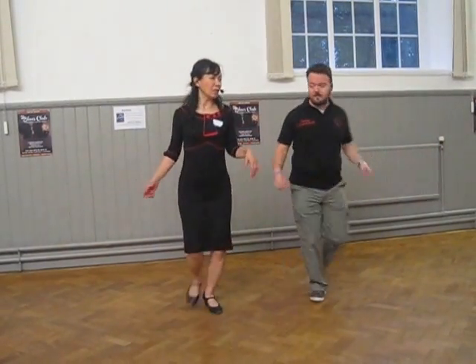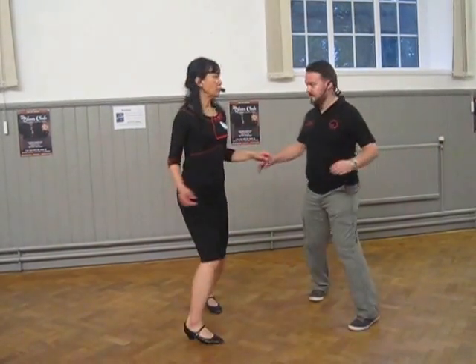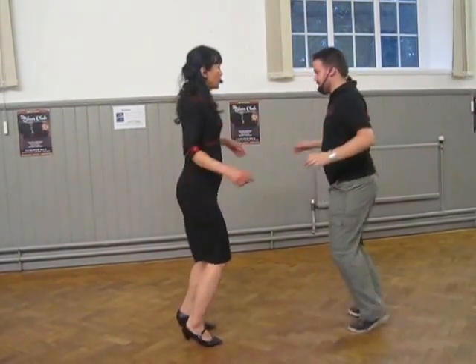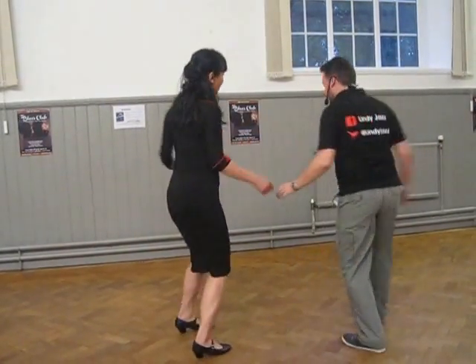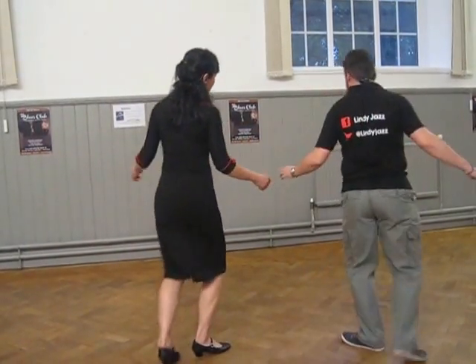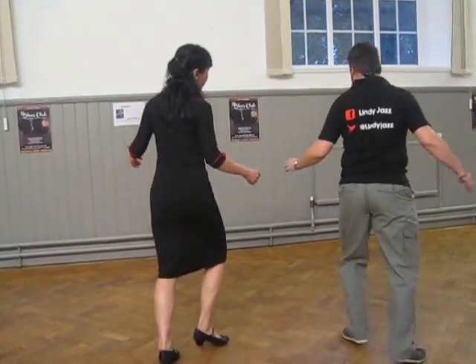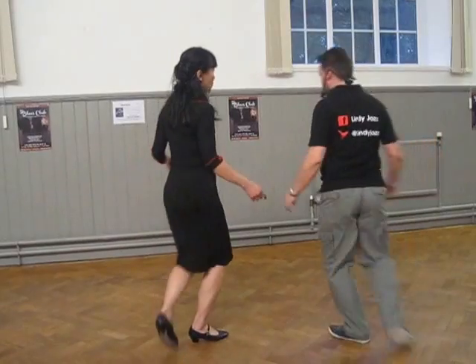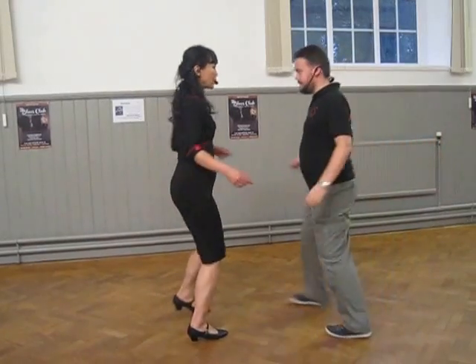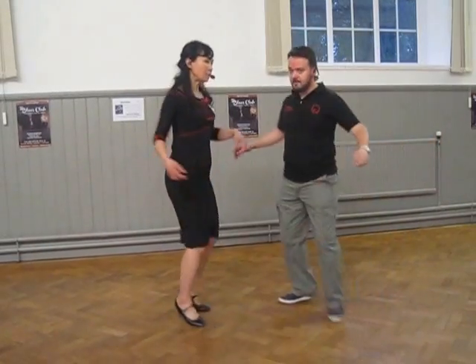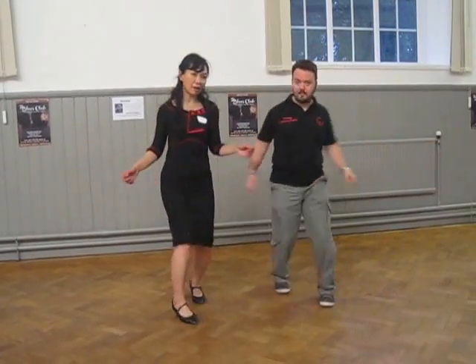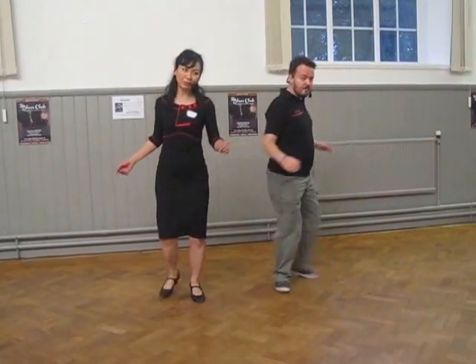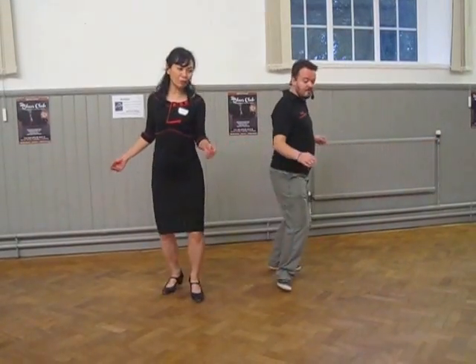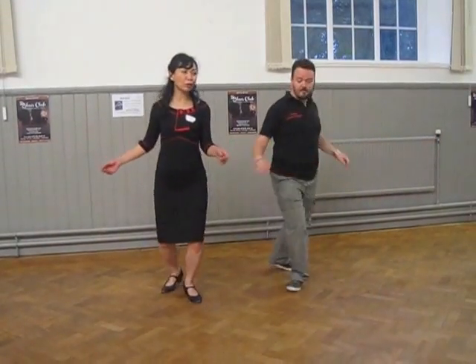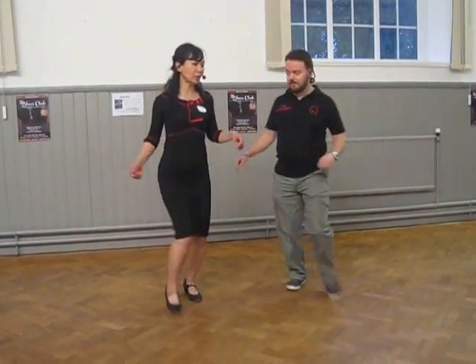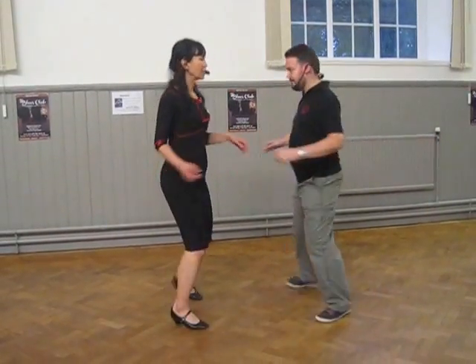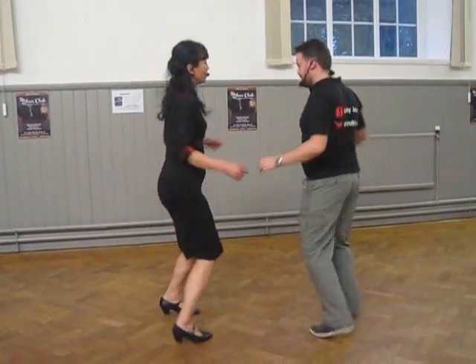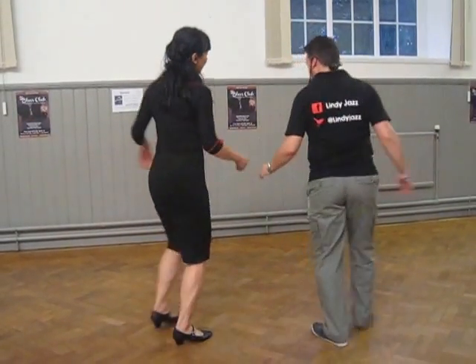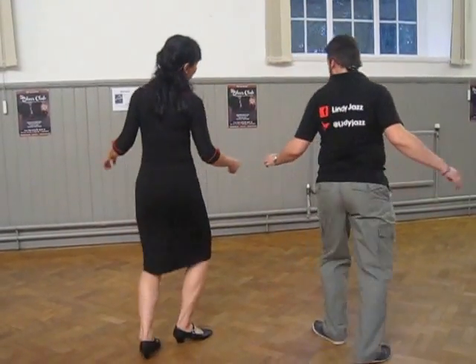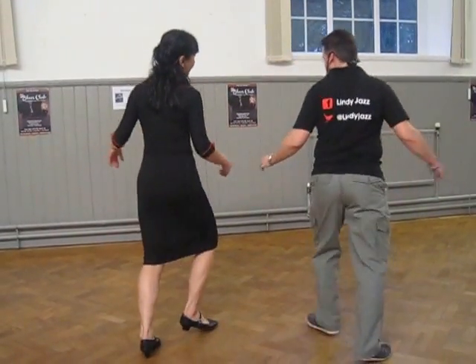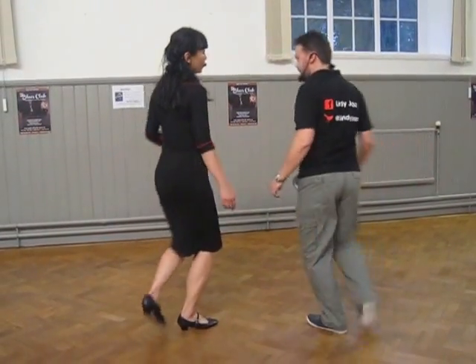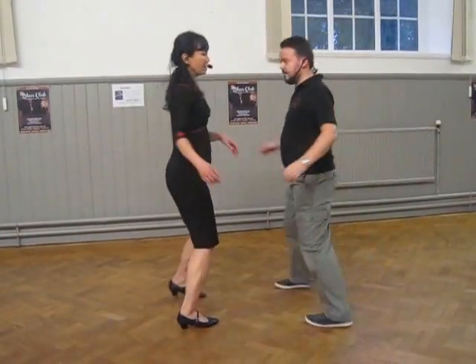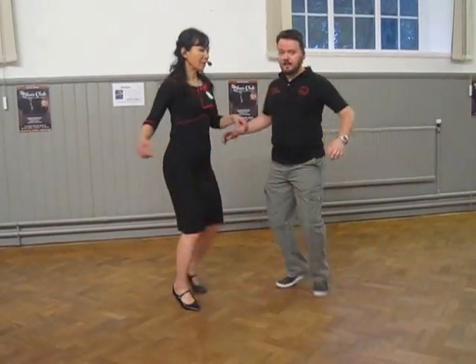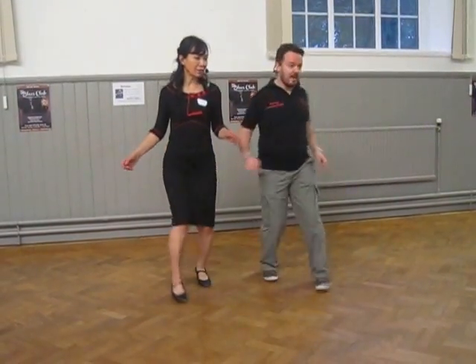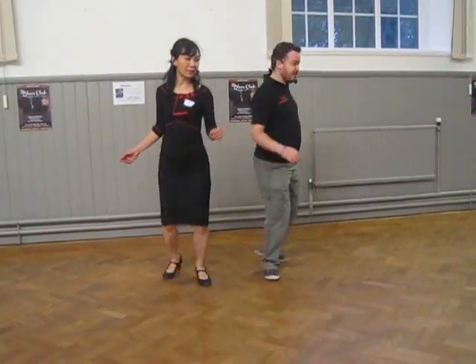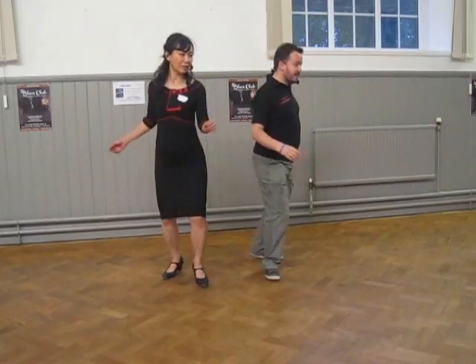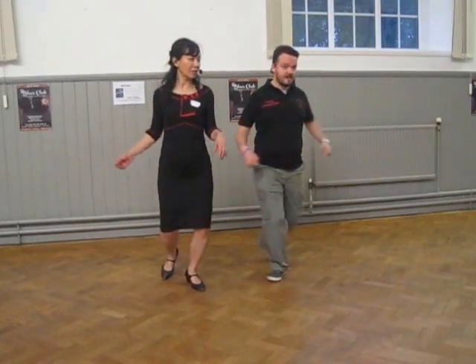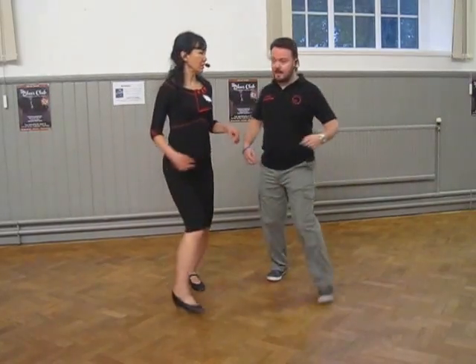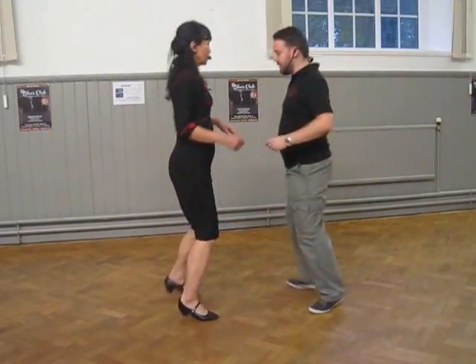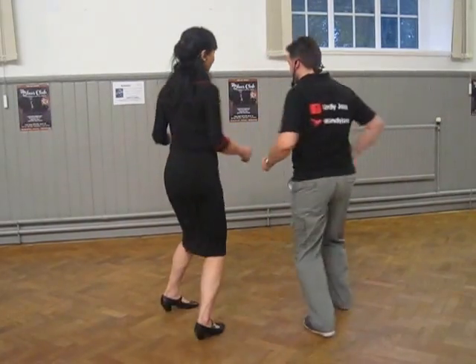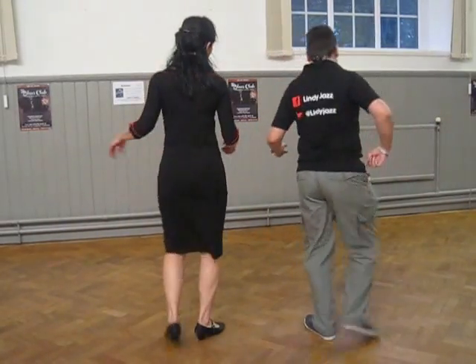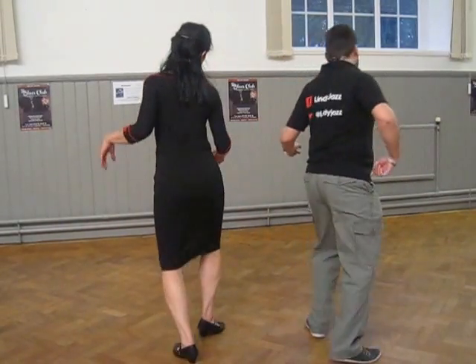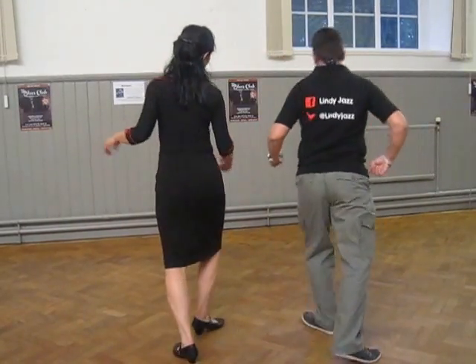Follow this — I just want you to be ever so slightly behind so you're not rushing. Don't forget the hip work, guys. It's all about hips.